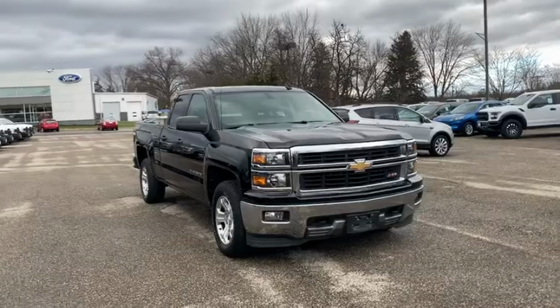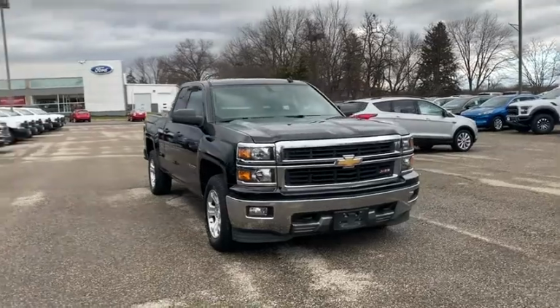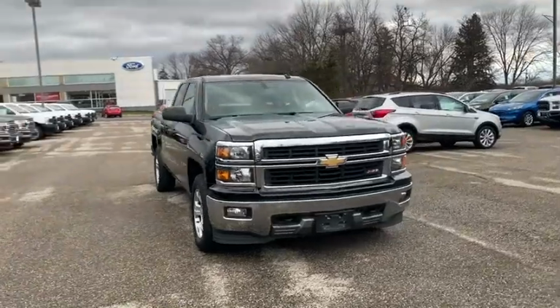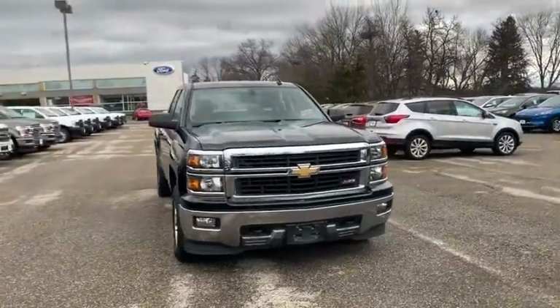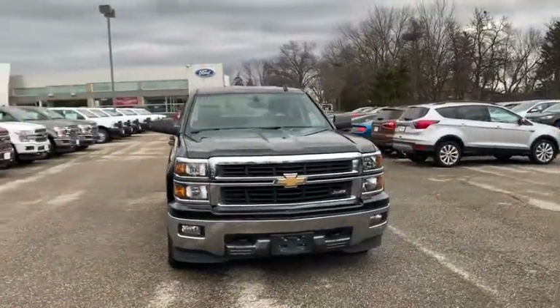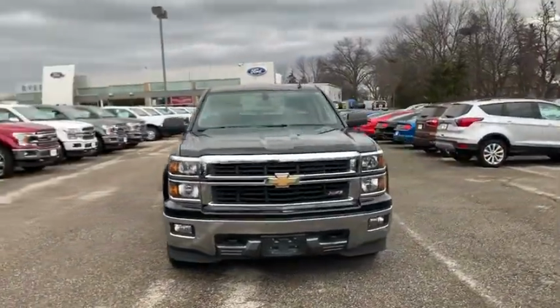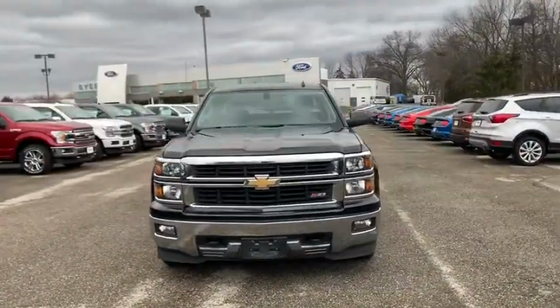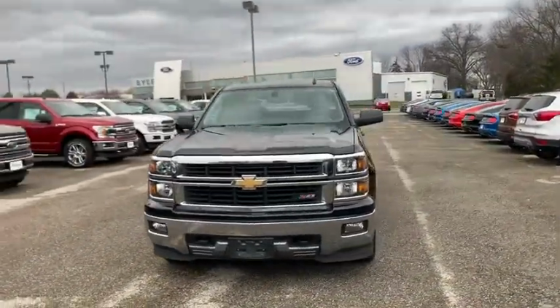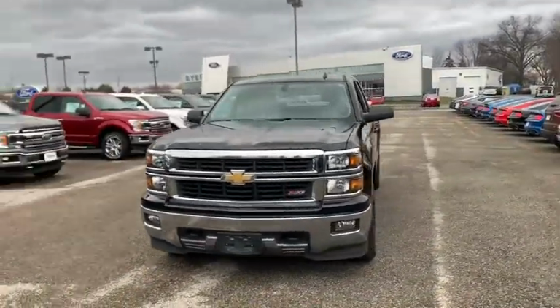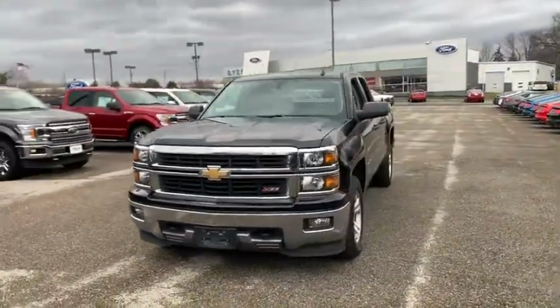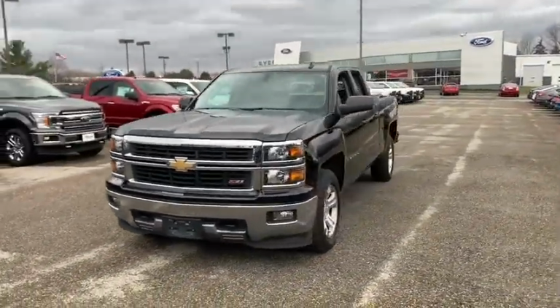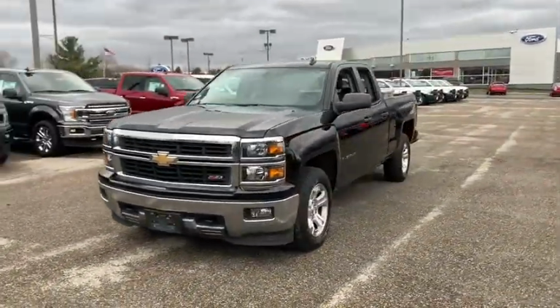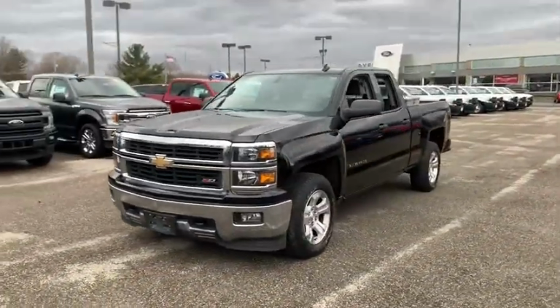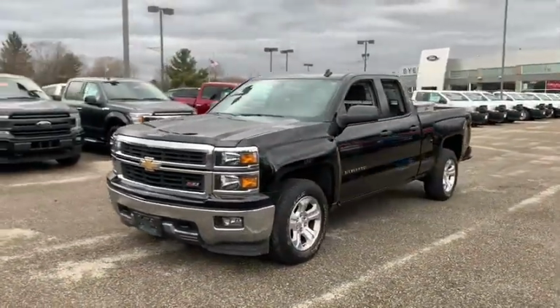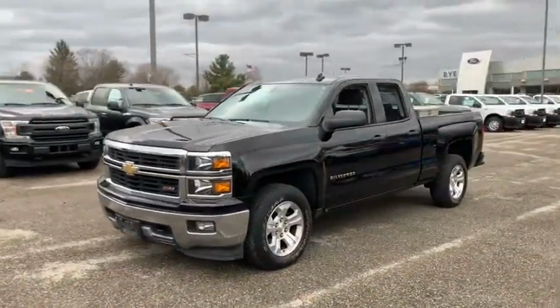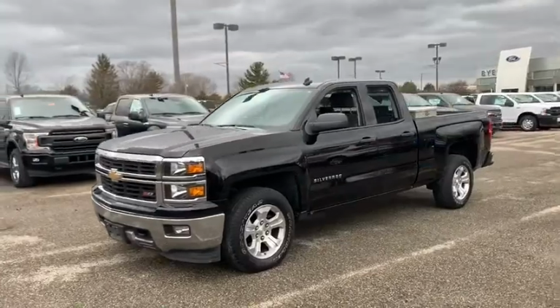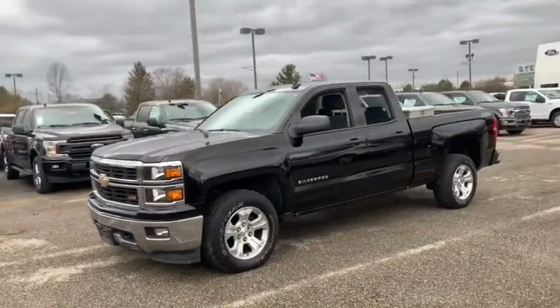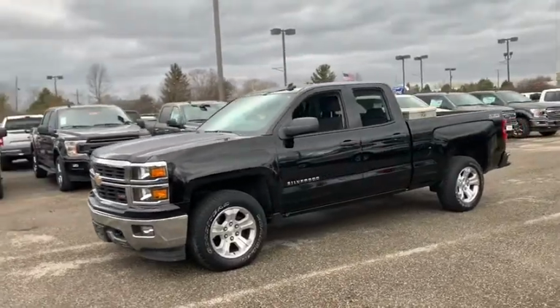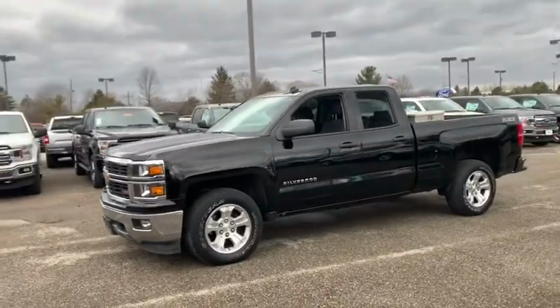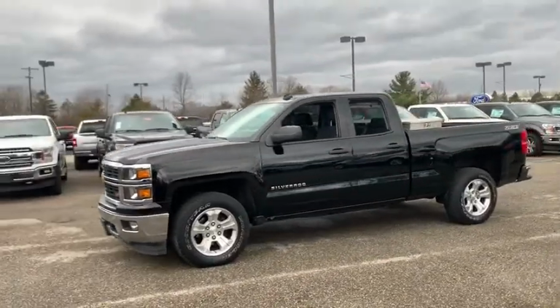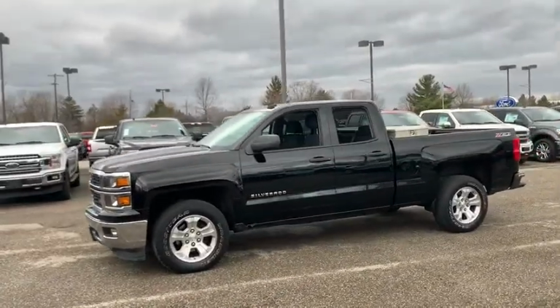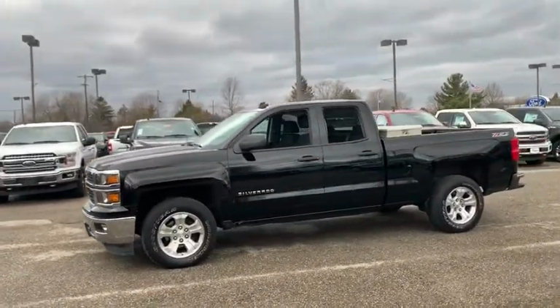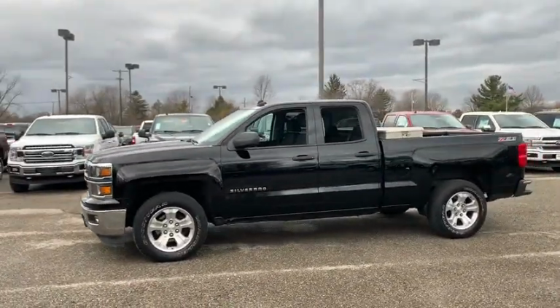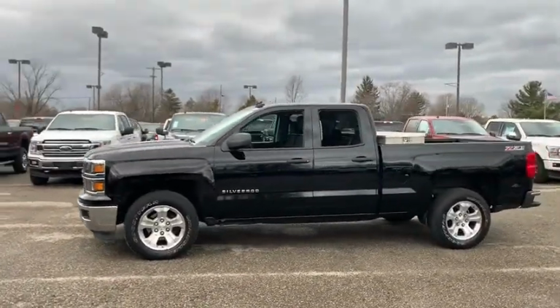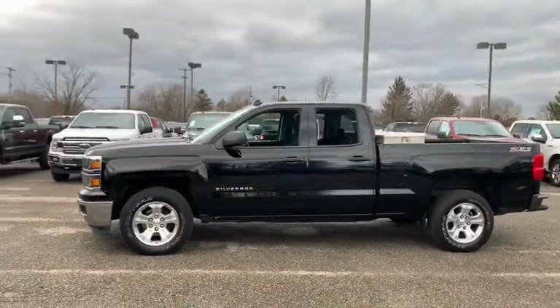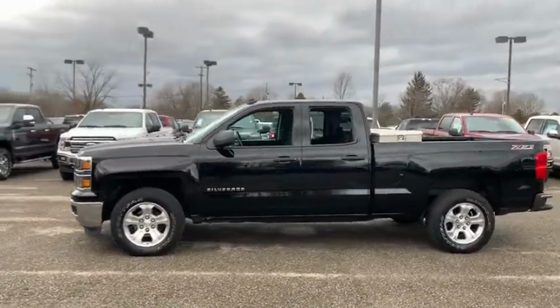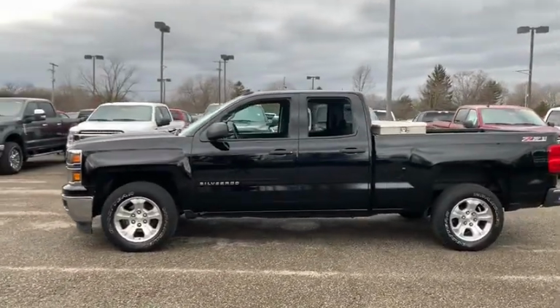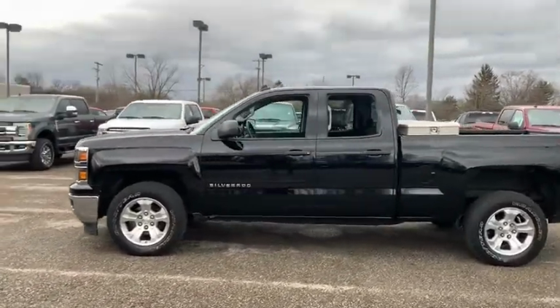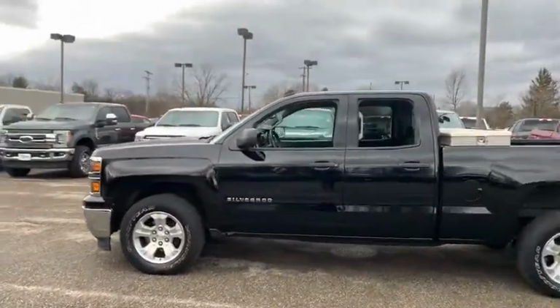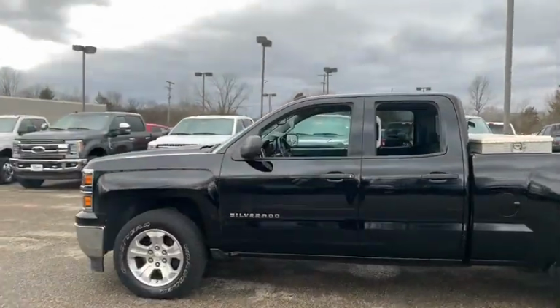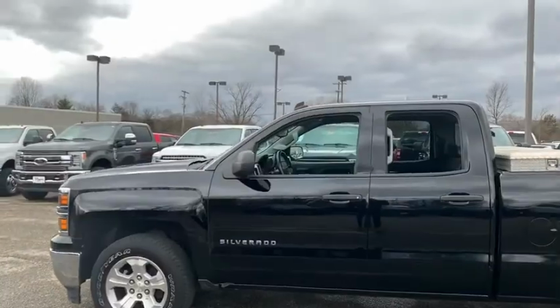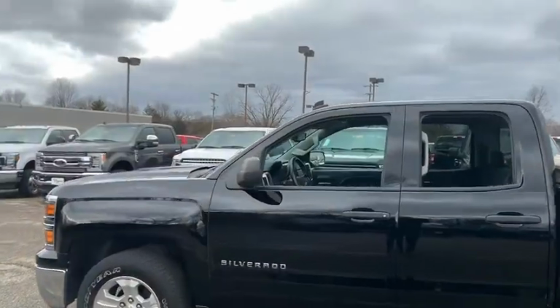Come test drive the 2014 Chevrolet Silverado 1500. The Chevy Silverado 1500 is the perfect combination of functionality, reliability, and technology.